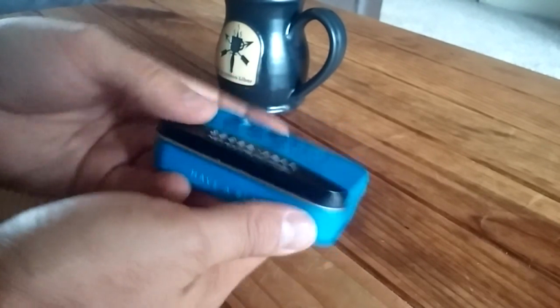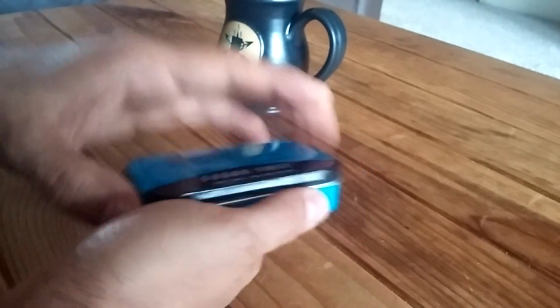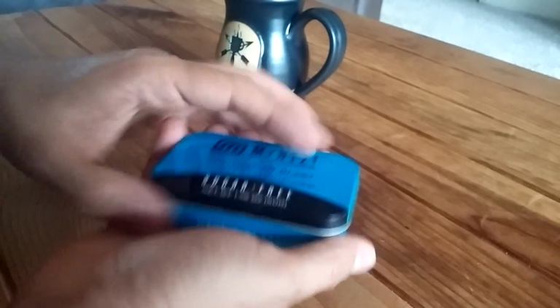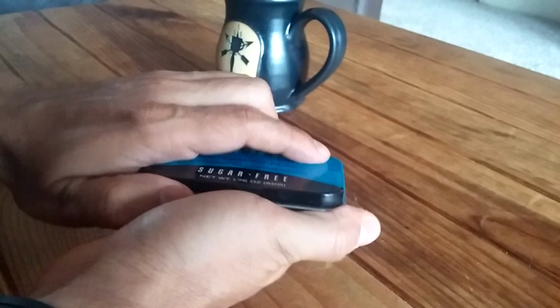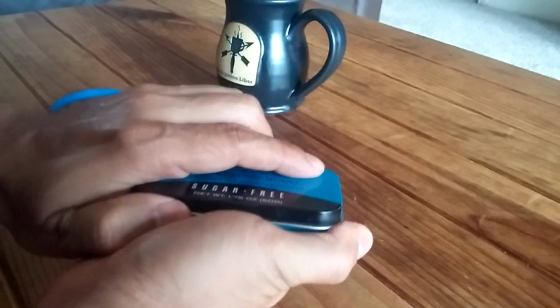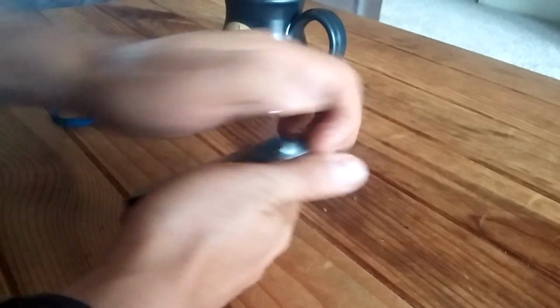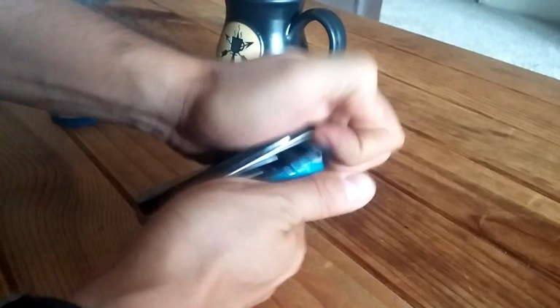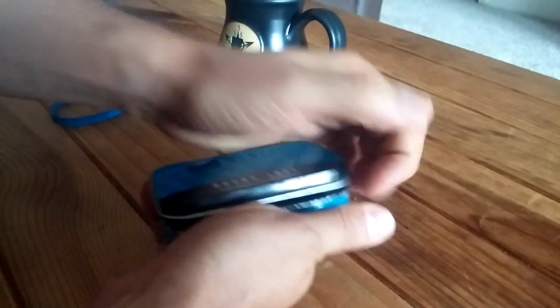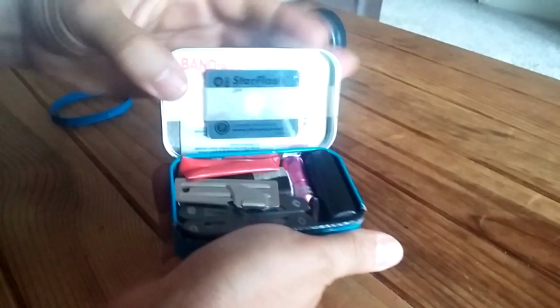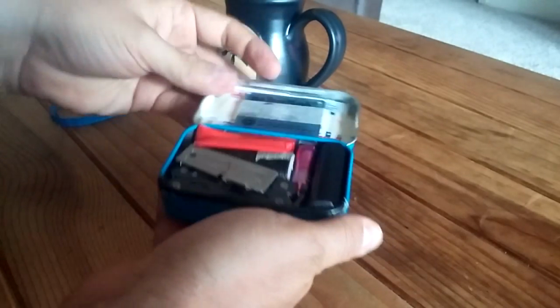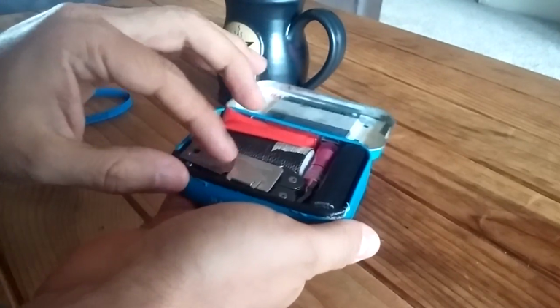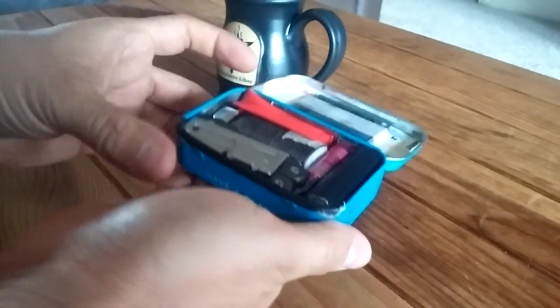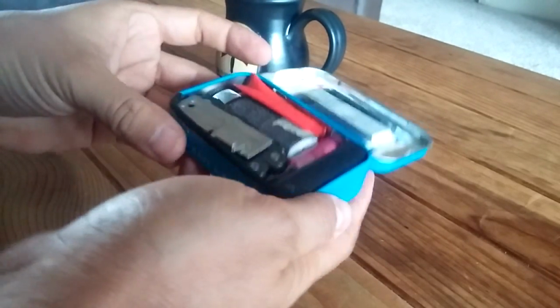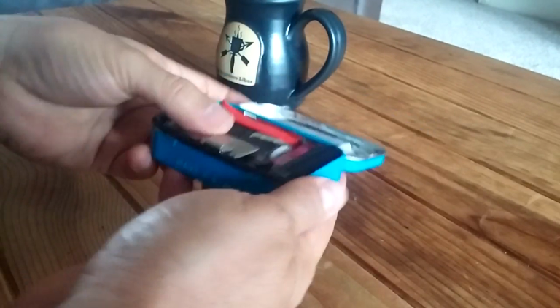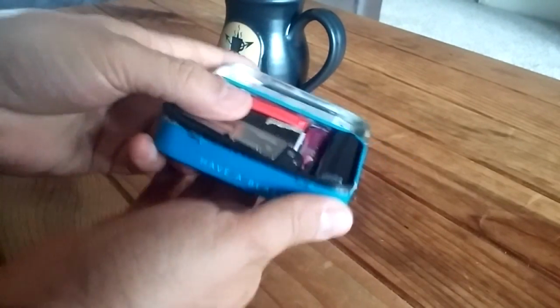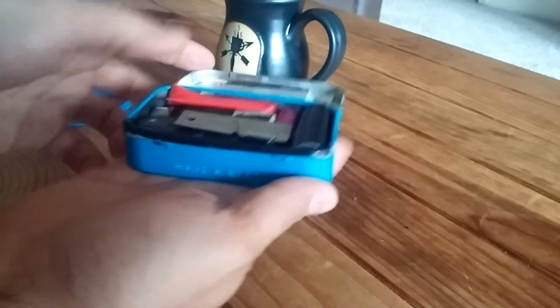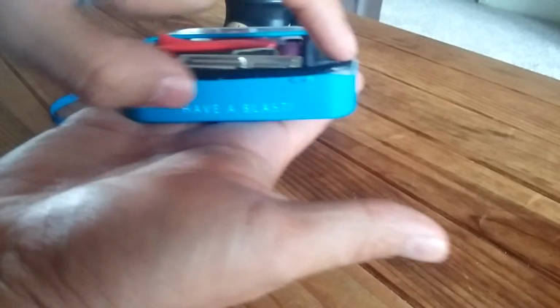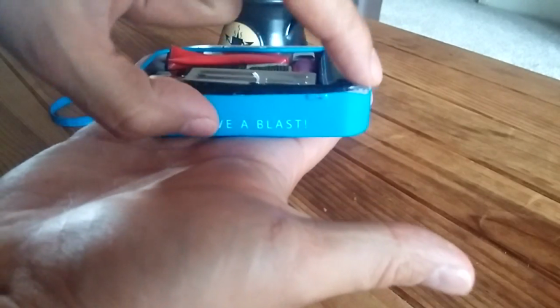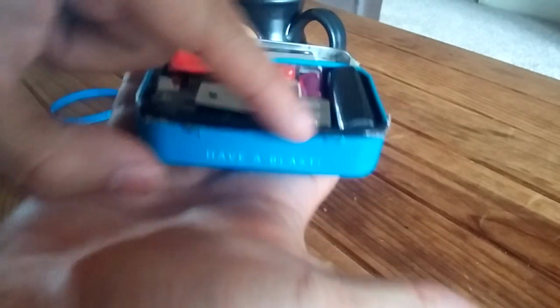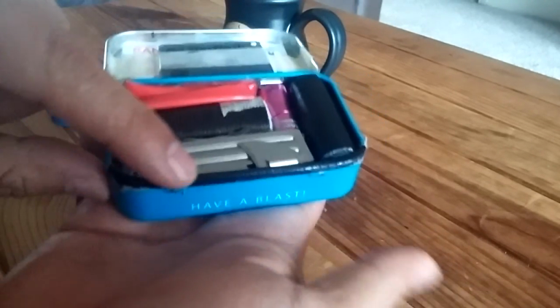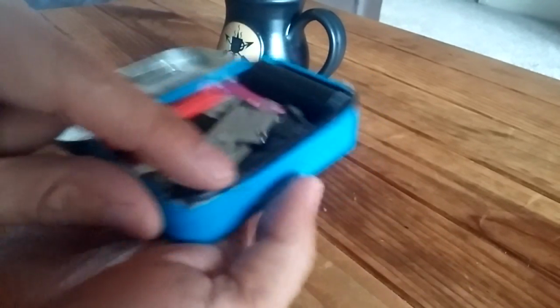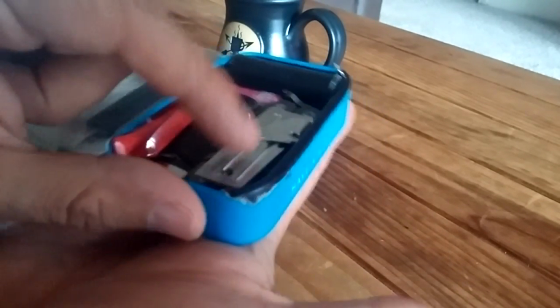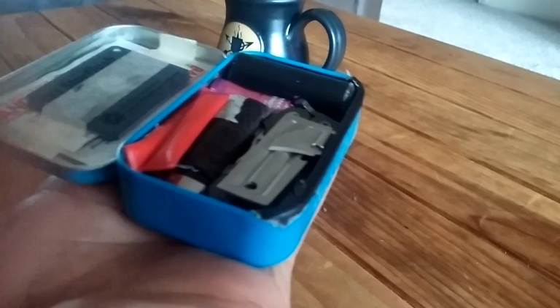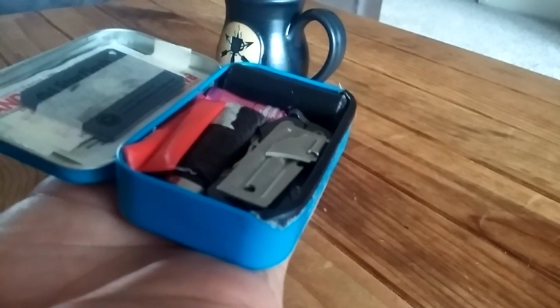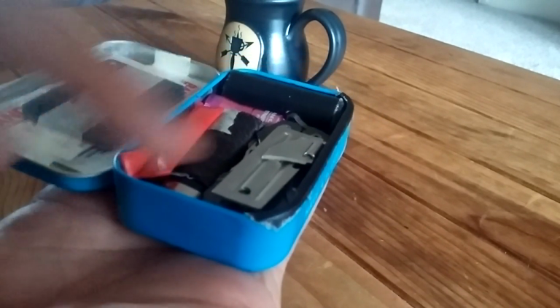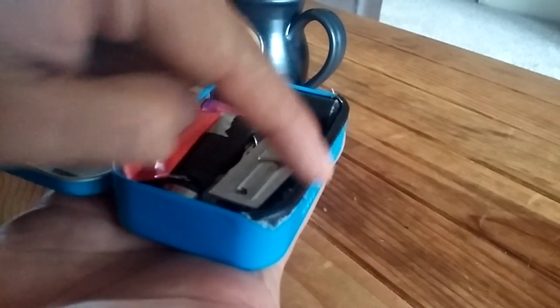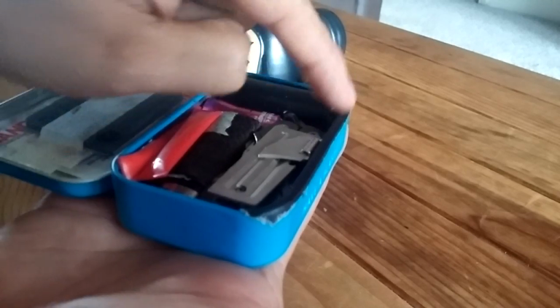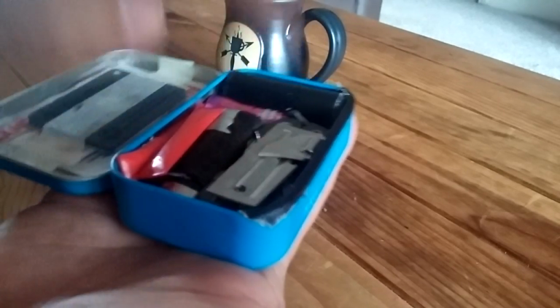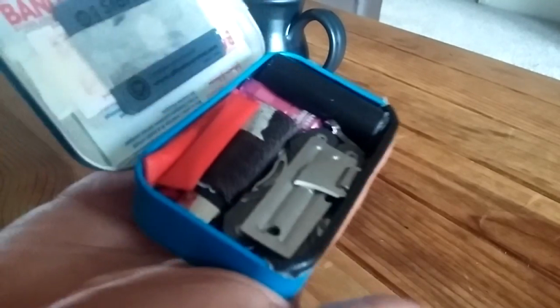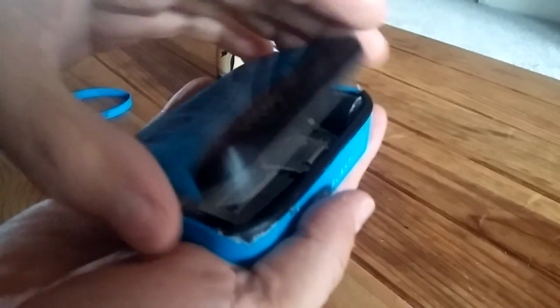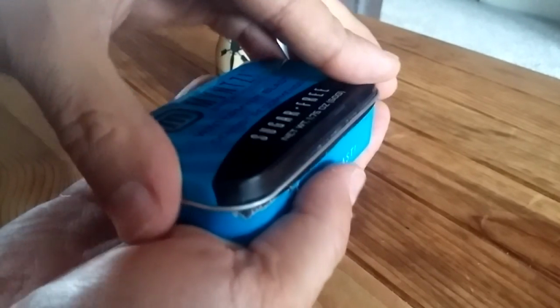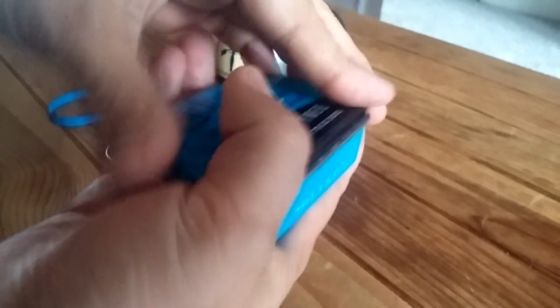So here we go. First, I put a little bit of gorilla tape around the edges, as you can see, just to make sure that it stays shut — it's a little better seal.